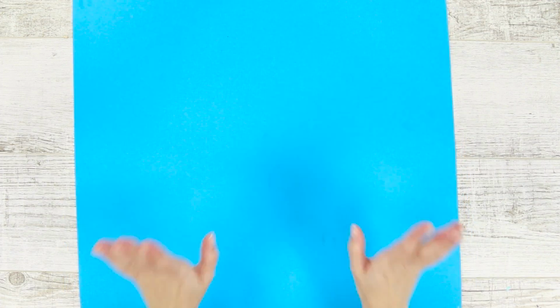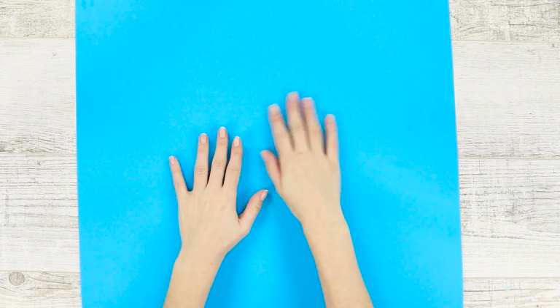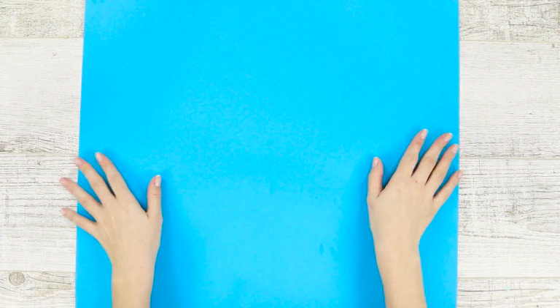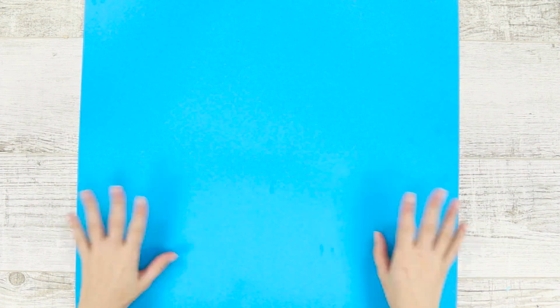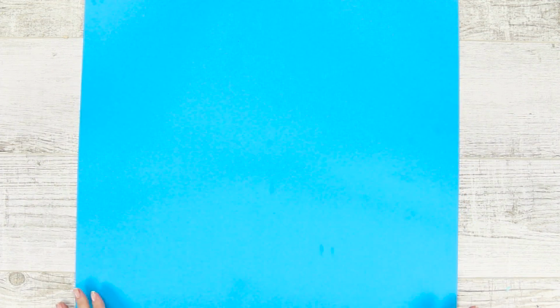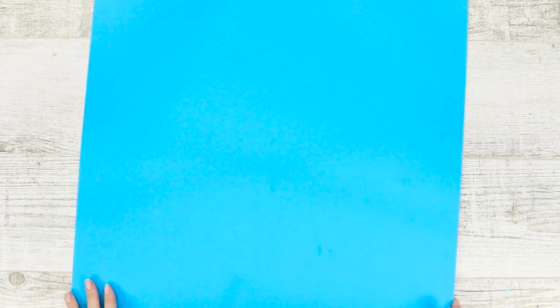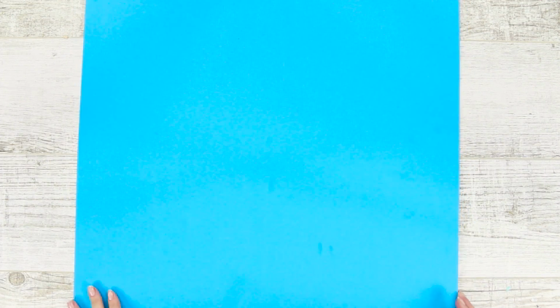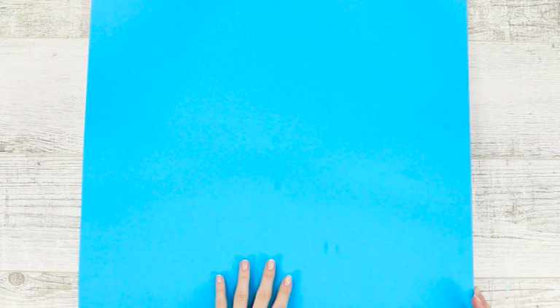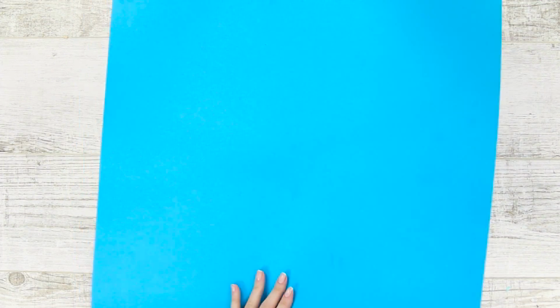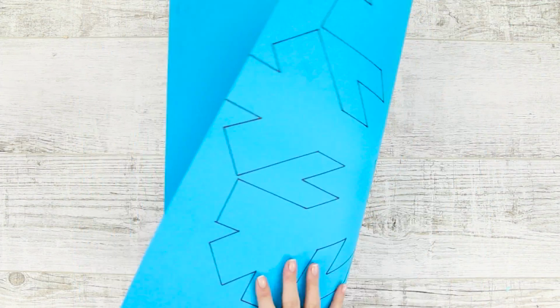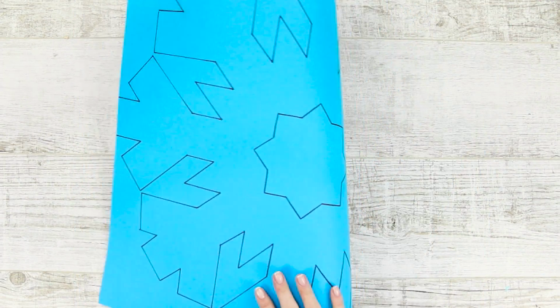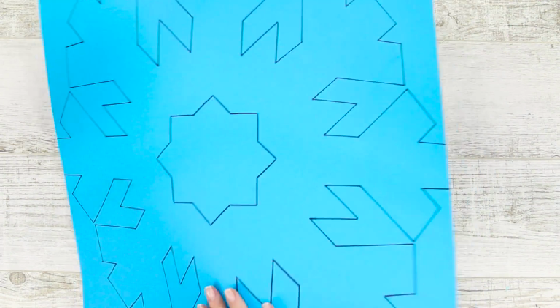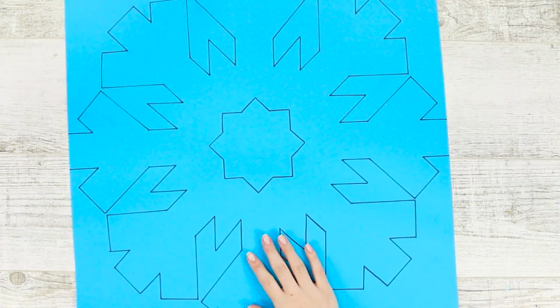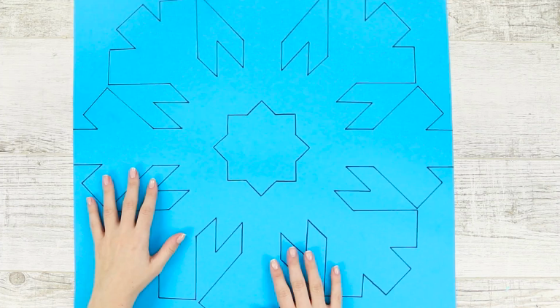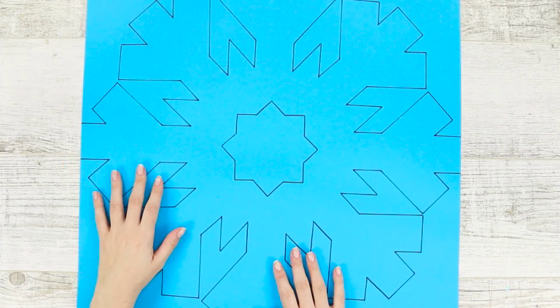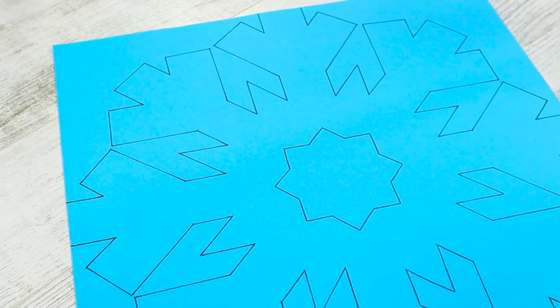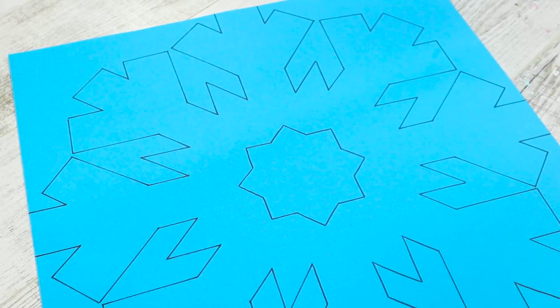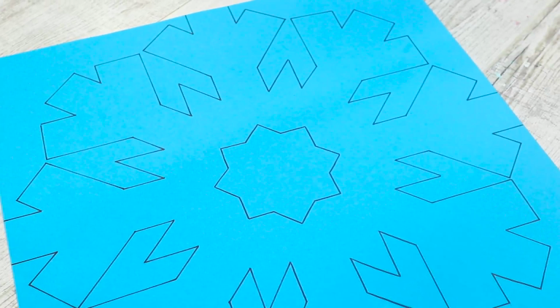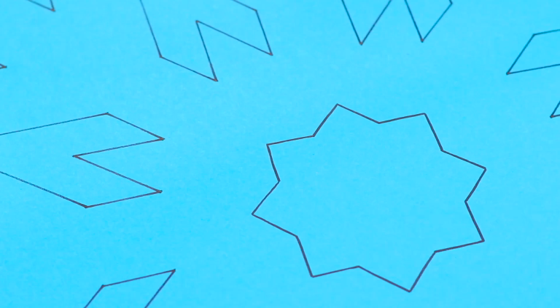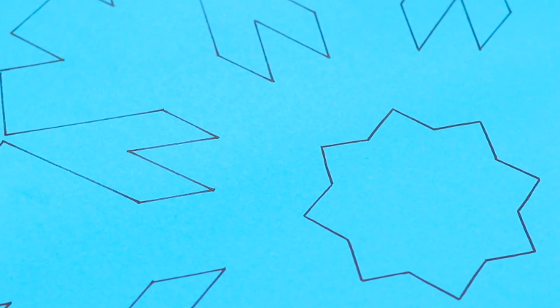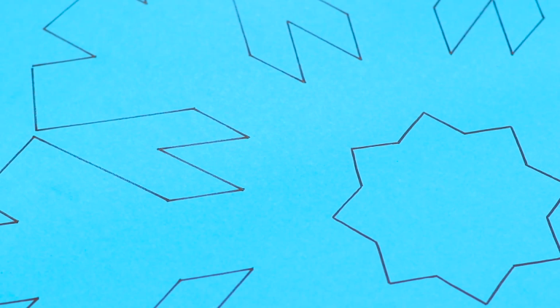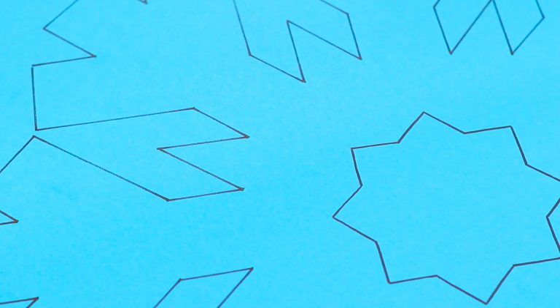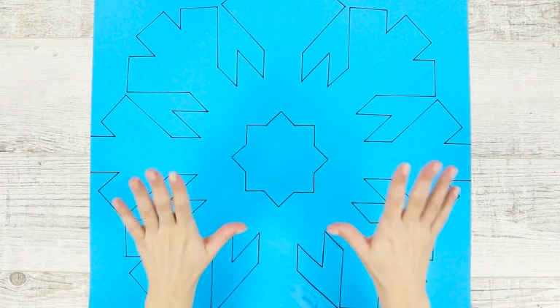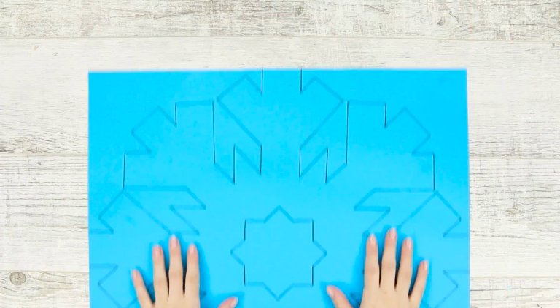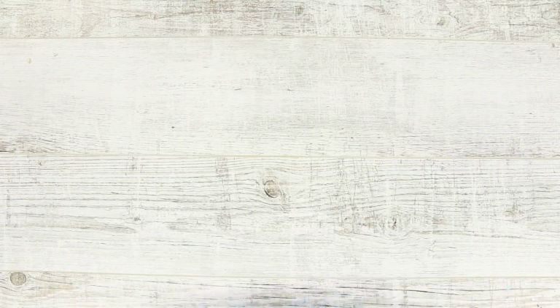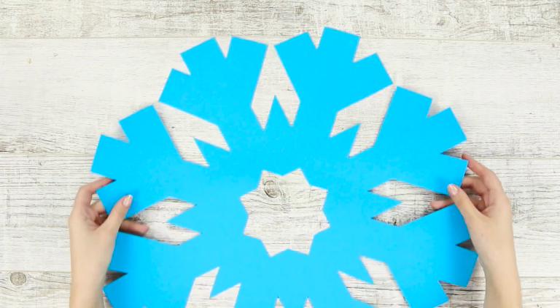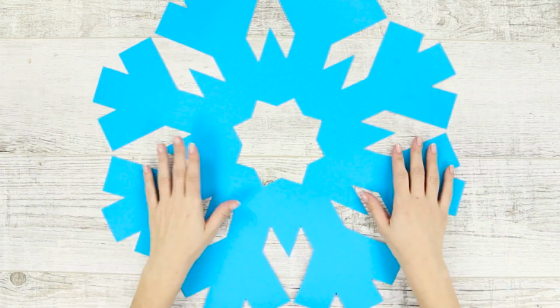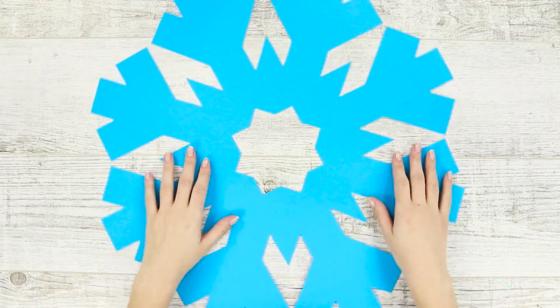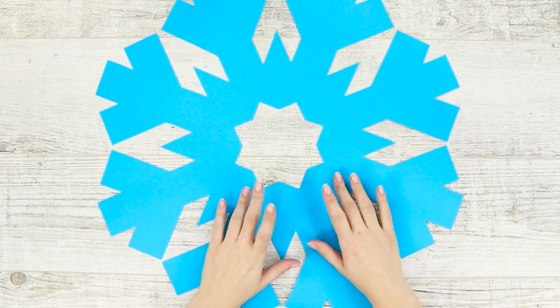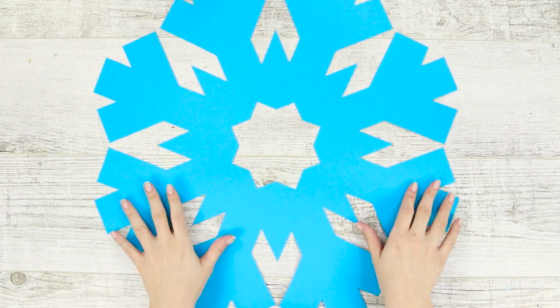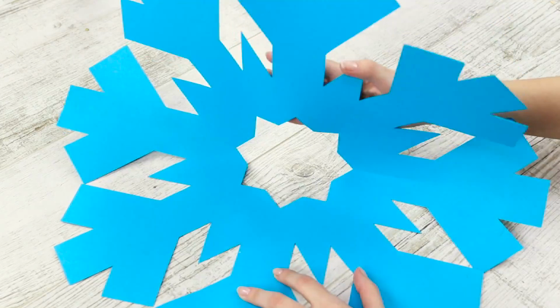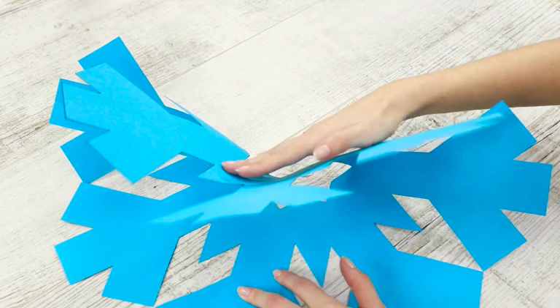Now take a large sheet of thick blue paper and draw a snowflake pattern on it. It can be random, but it has to be symmetrical. Carefully cut along the outline, then fold it in half.